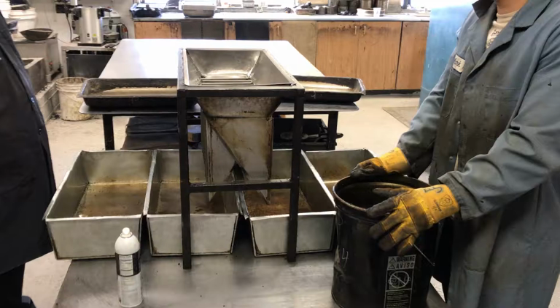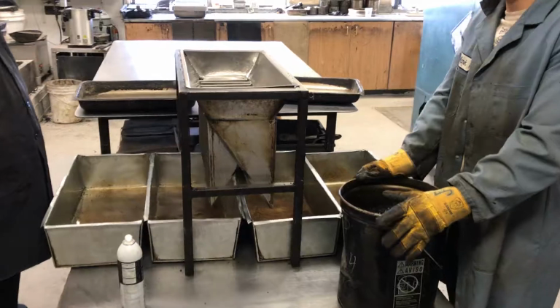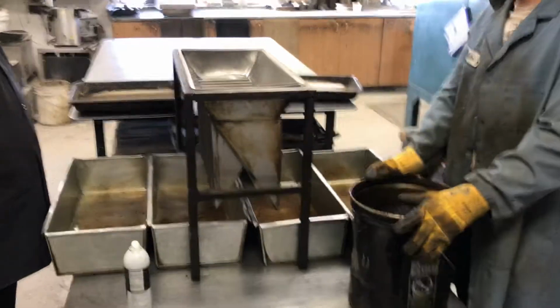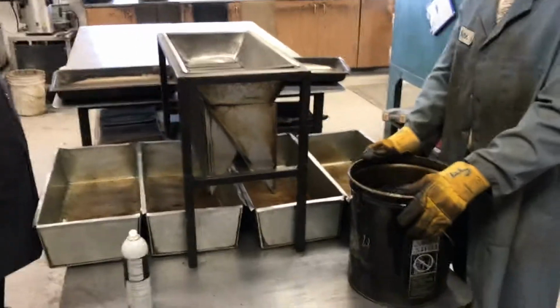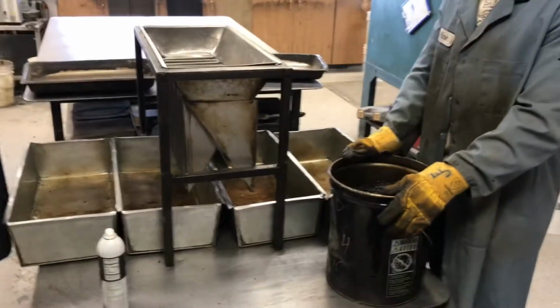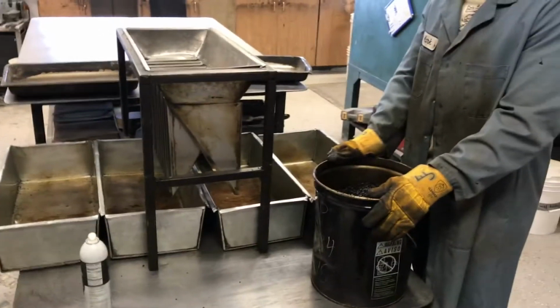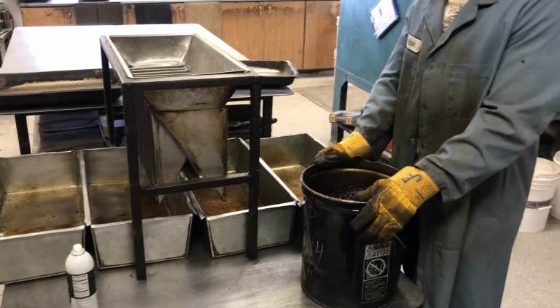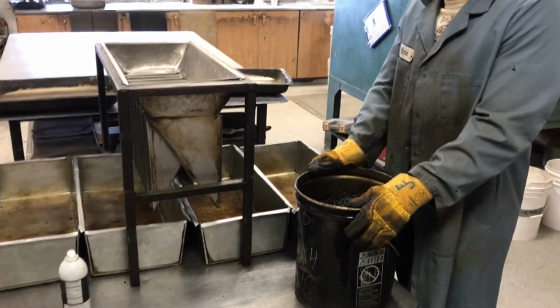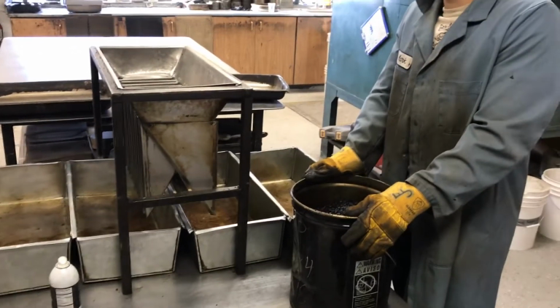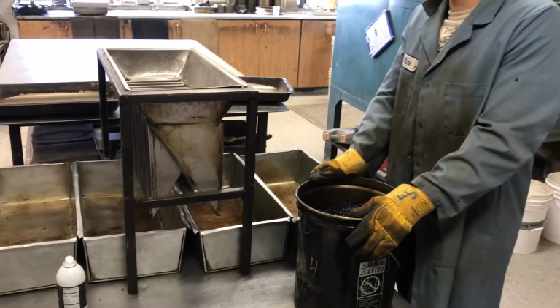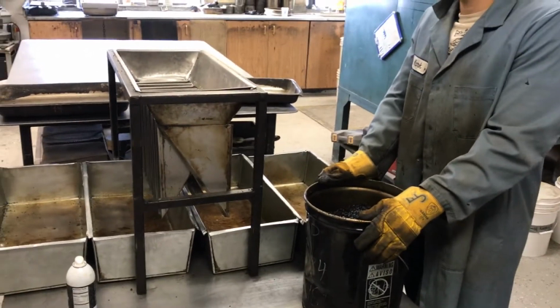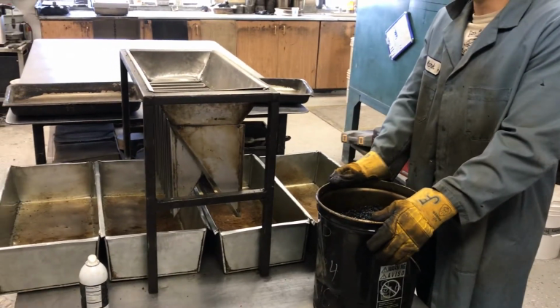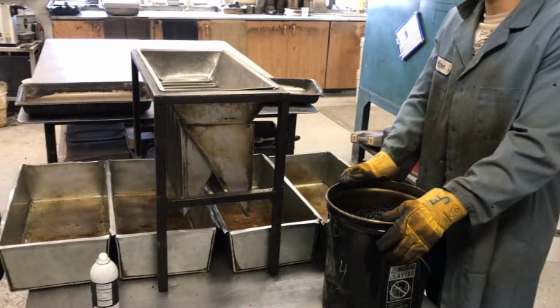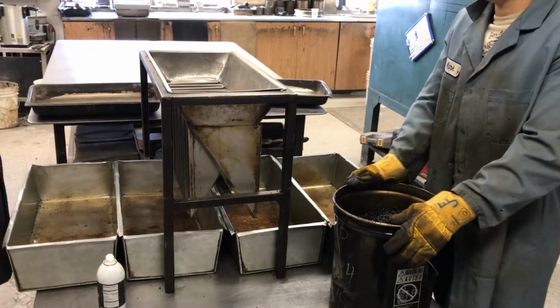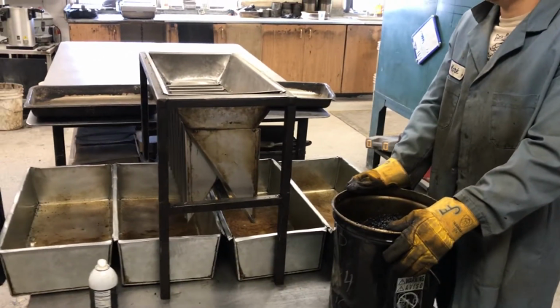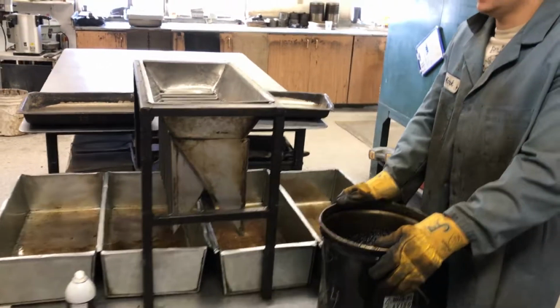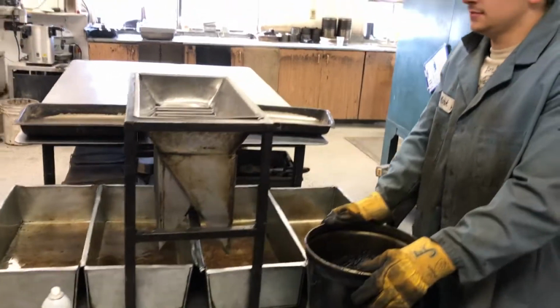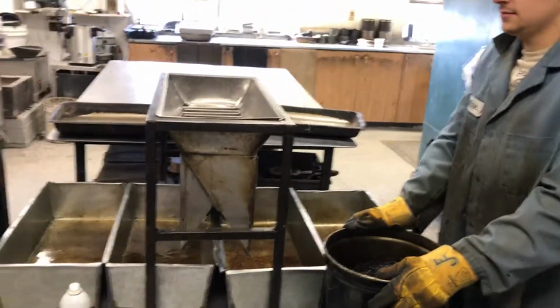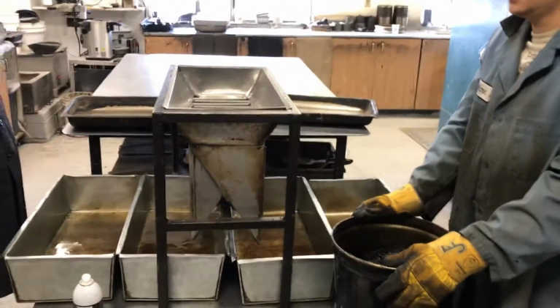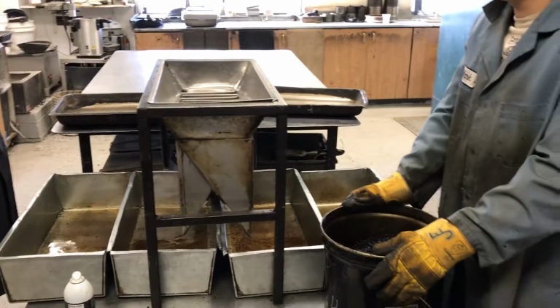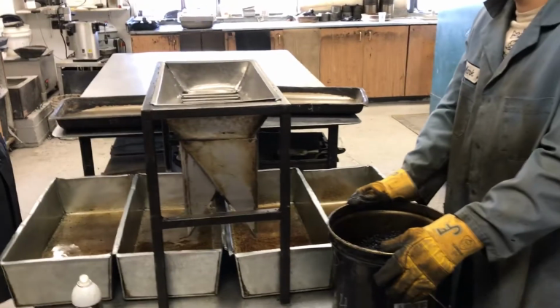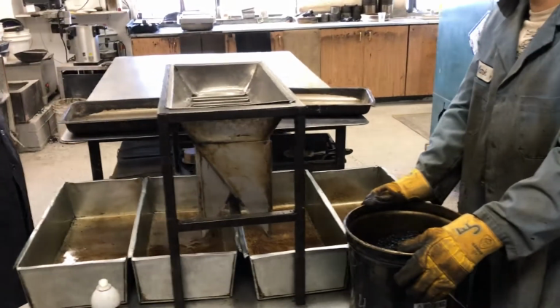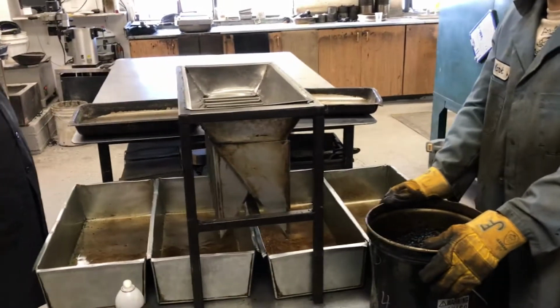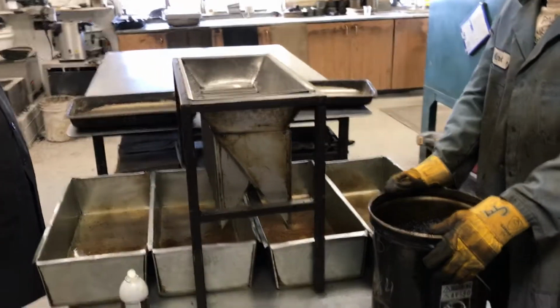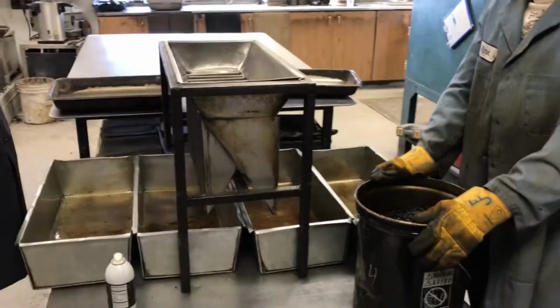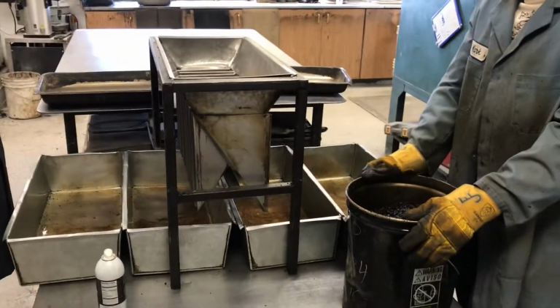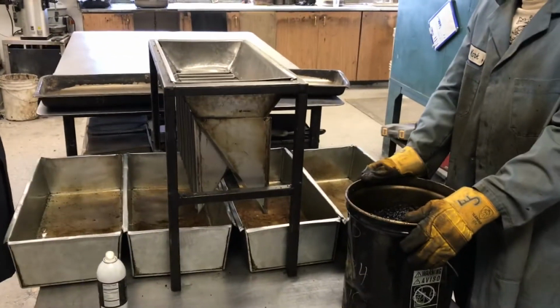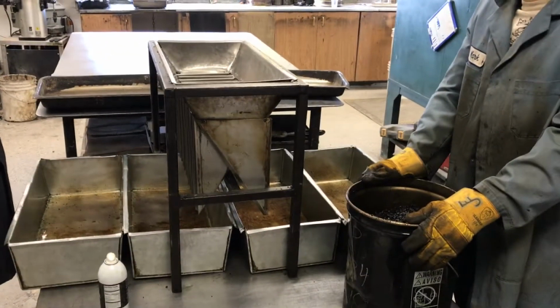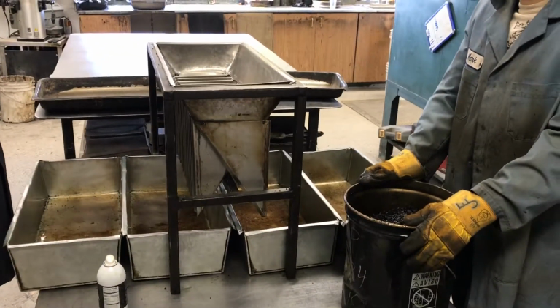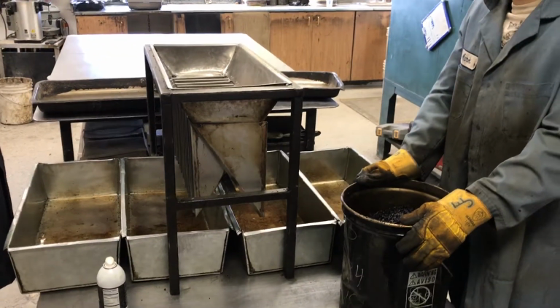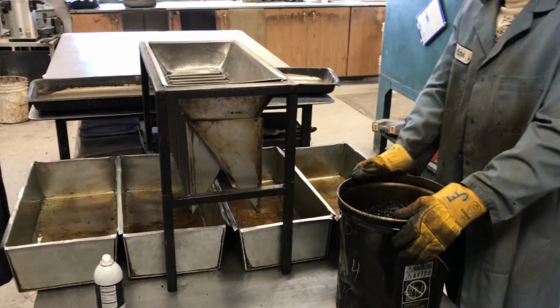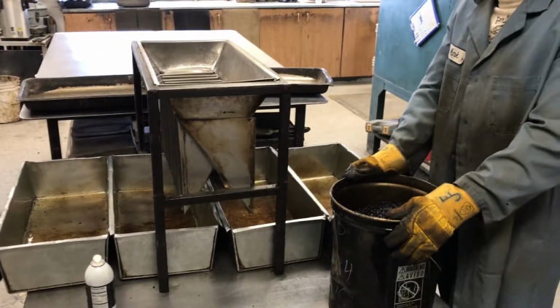We brought the material back into the lab after pulling a sample from the truck, and we're going to be splitting it out for burn-off, rices, and our gyratories.